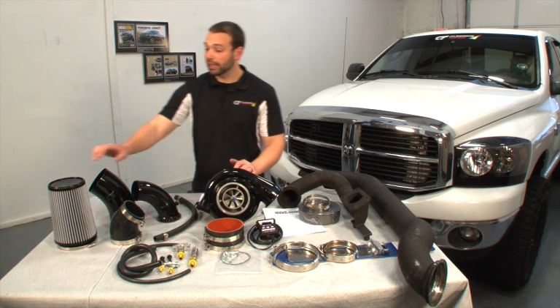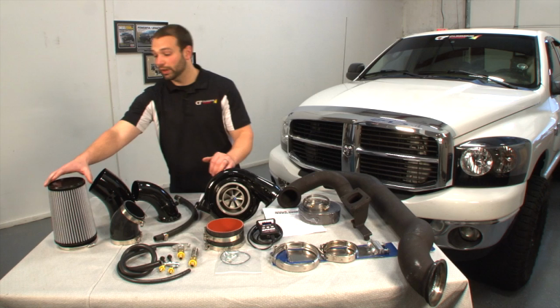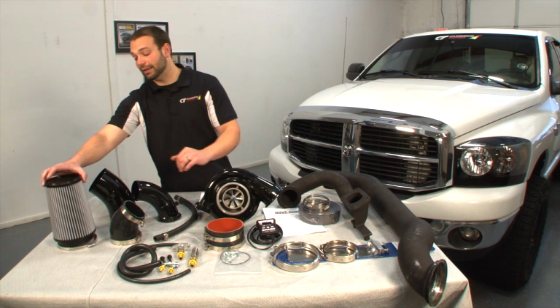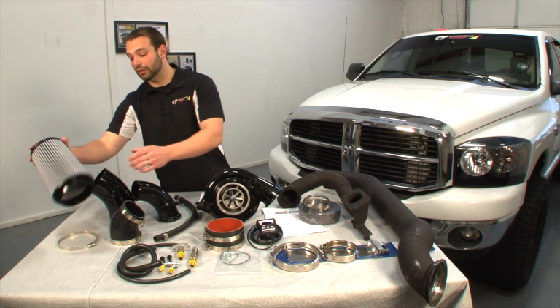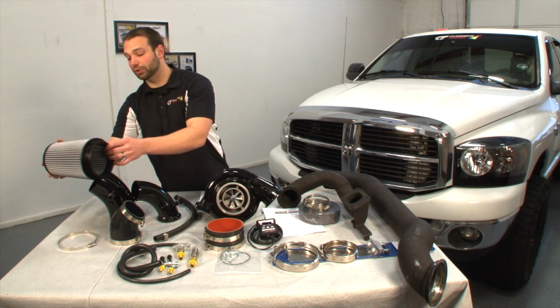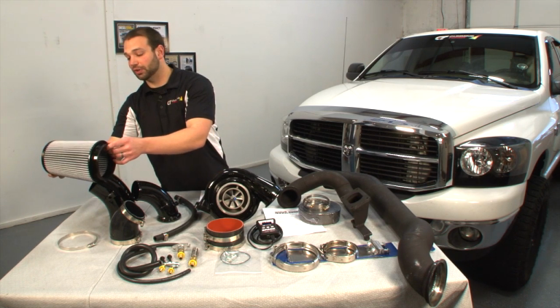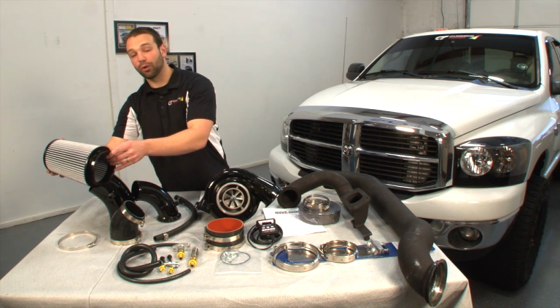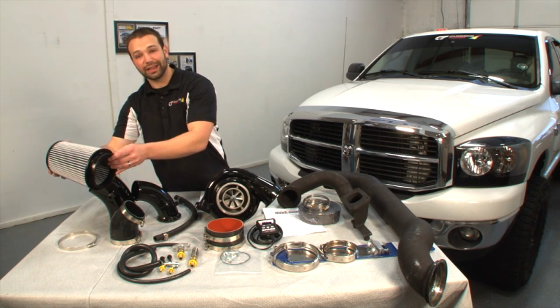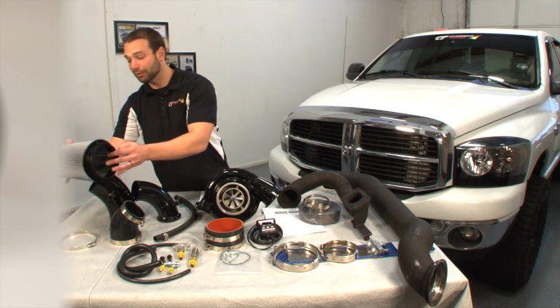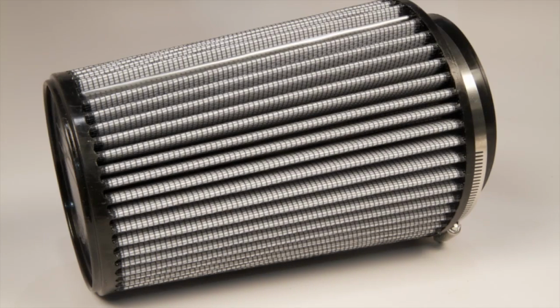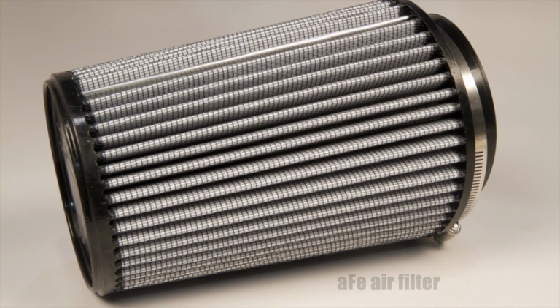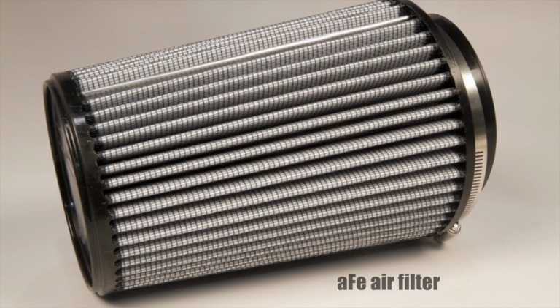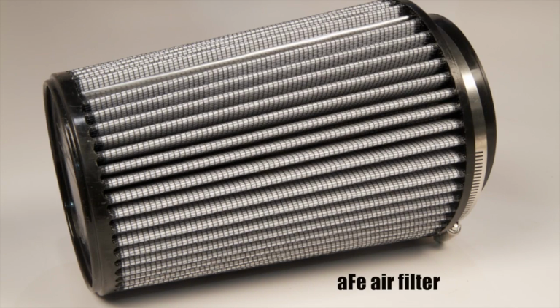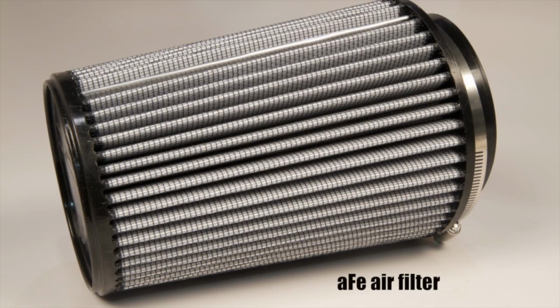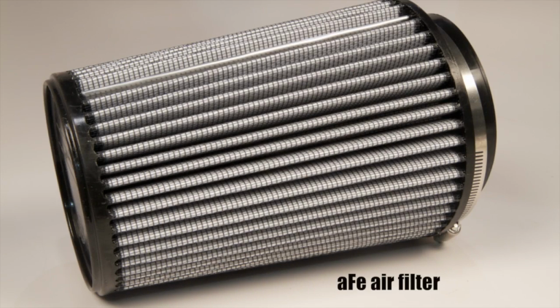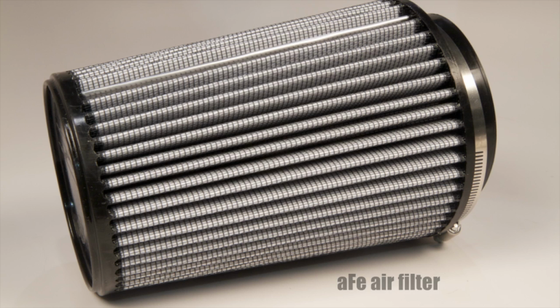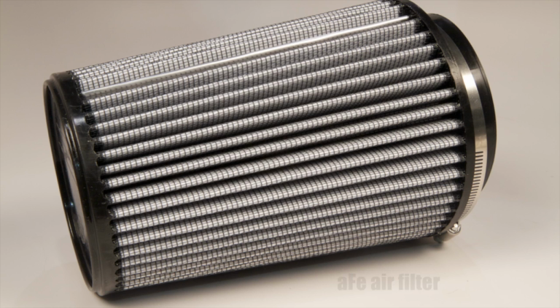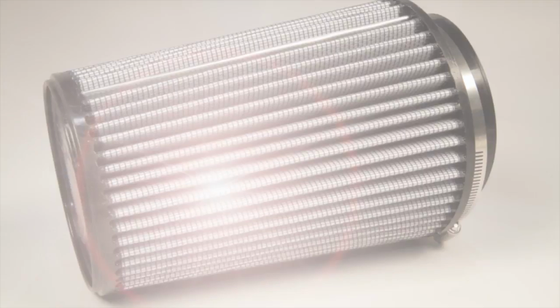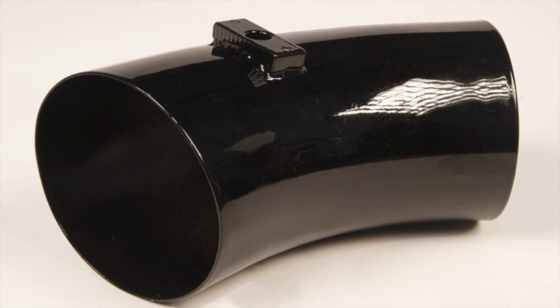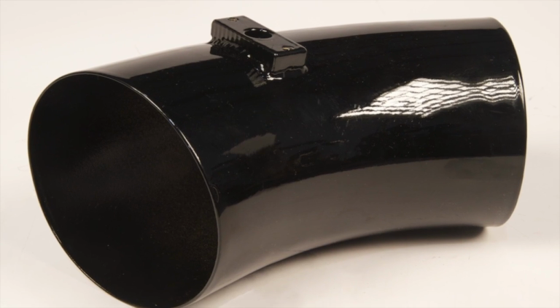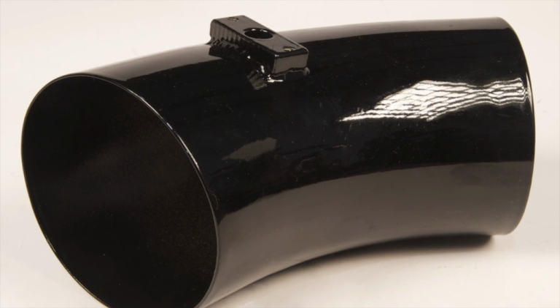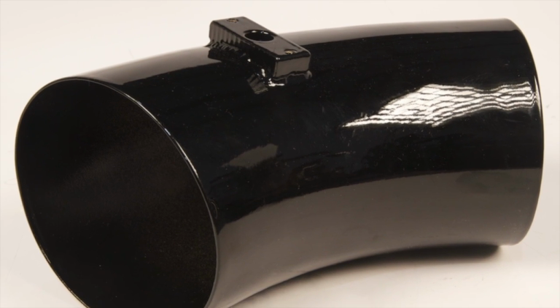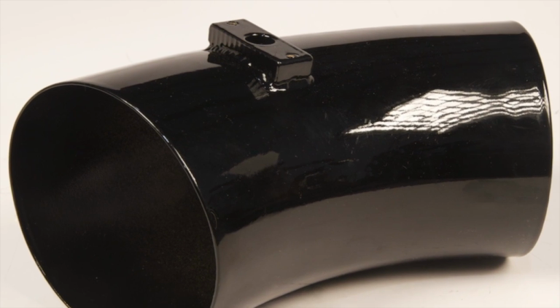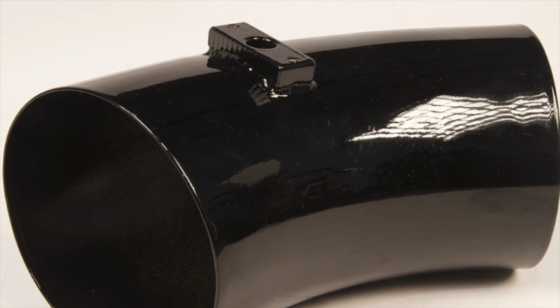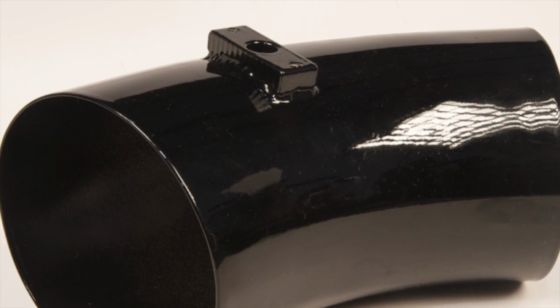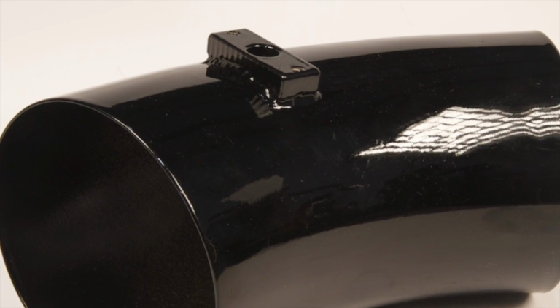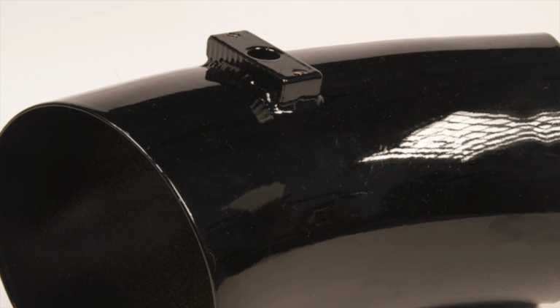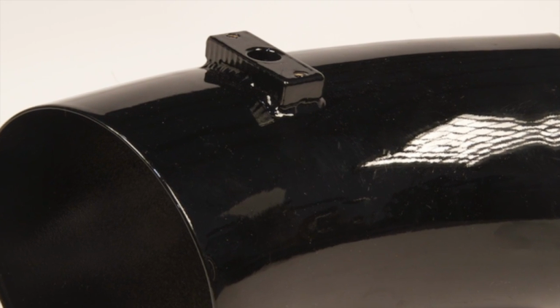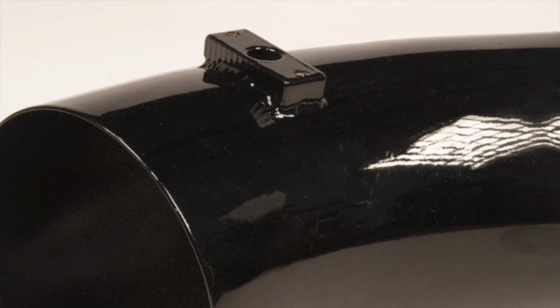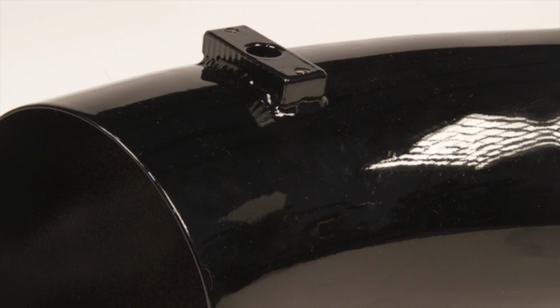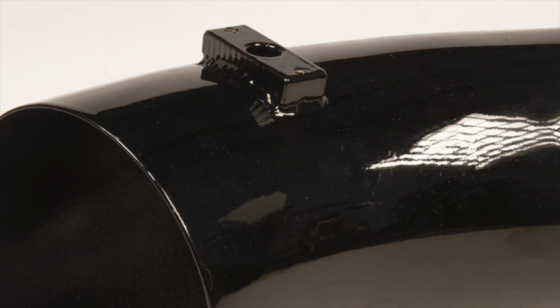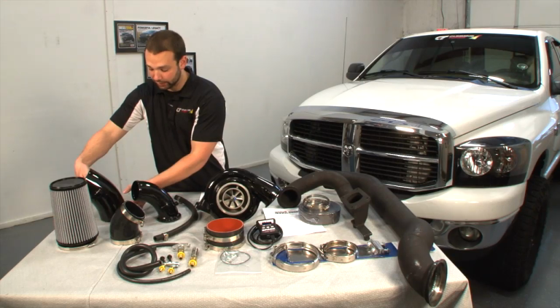Making its way into that turbocharger is going to be a whole lot of air via this oil-free AFE air filter. That air is going to make its way through this 5-inch intake — powder coated, a MAF deal, TIG welded on there, nice and clean, looks factory.